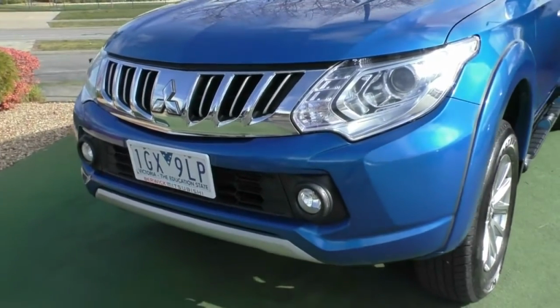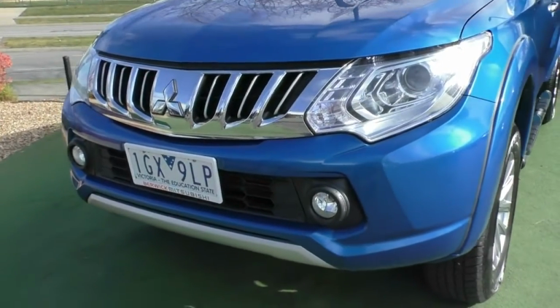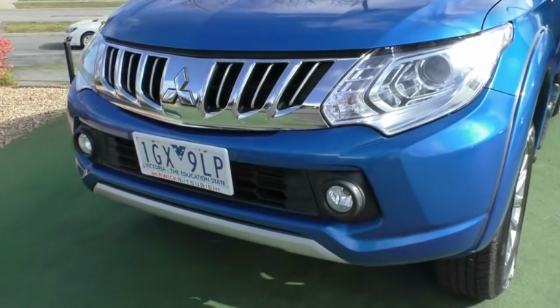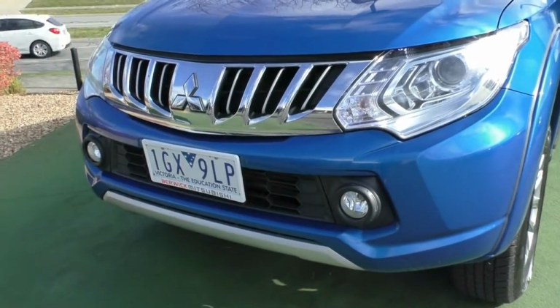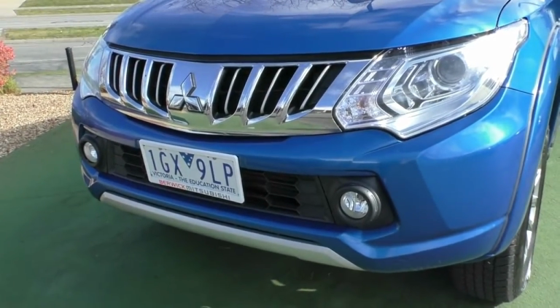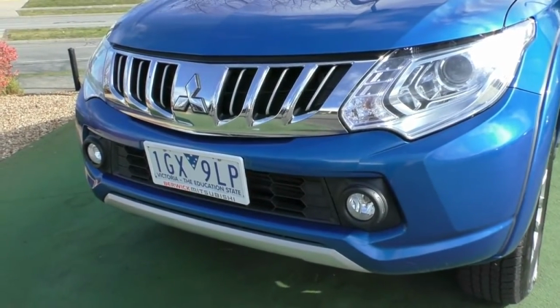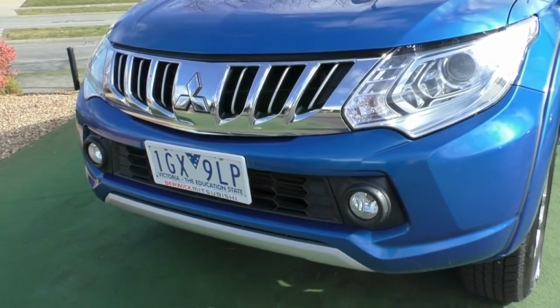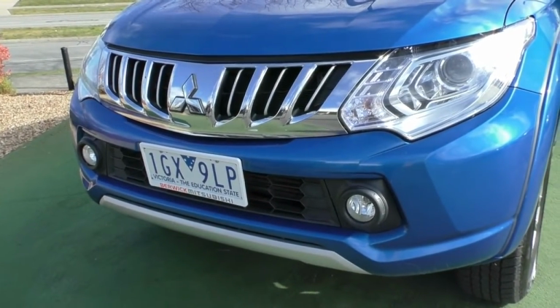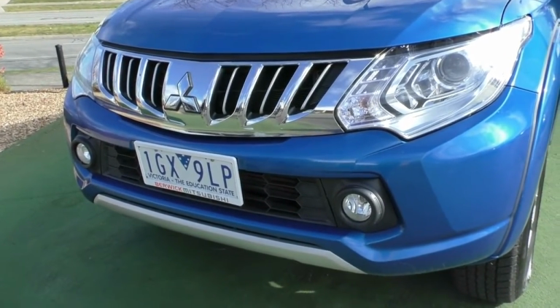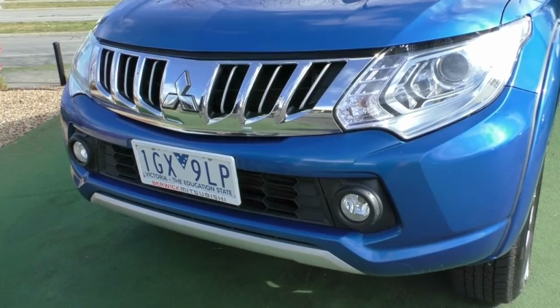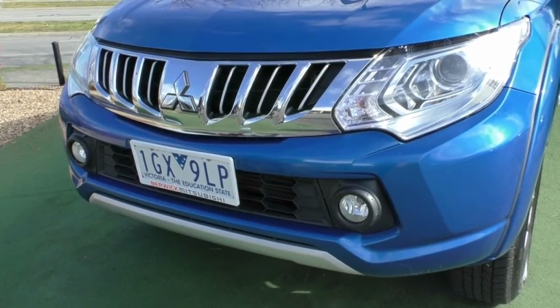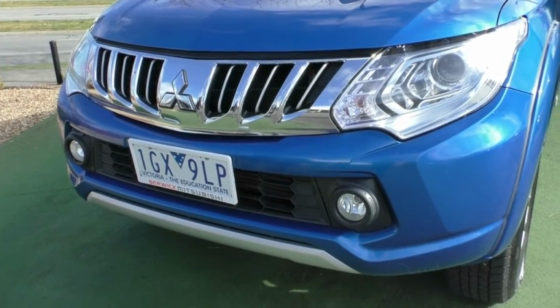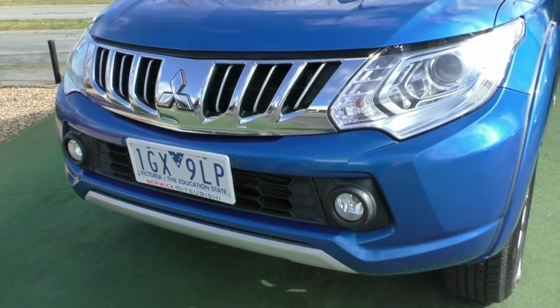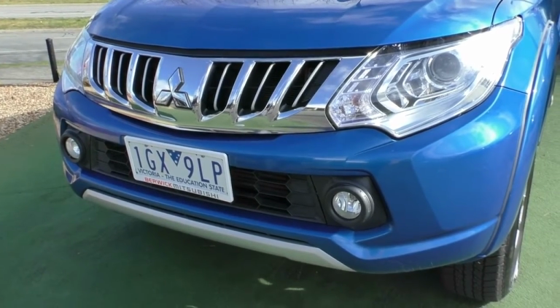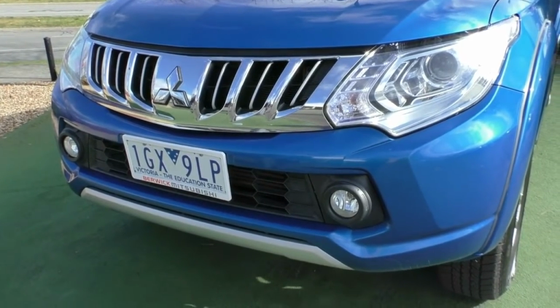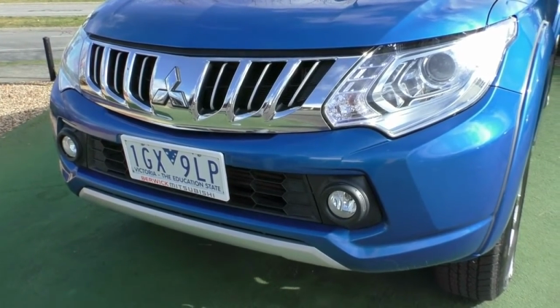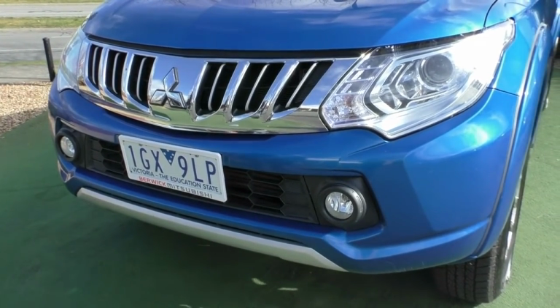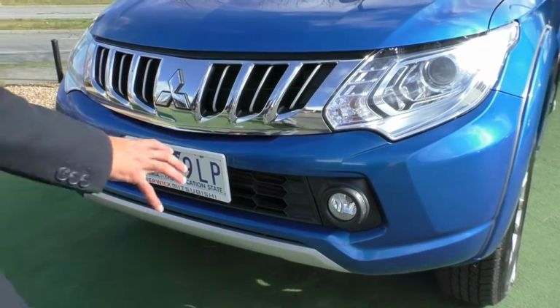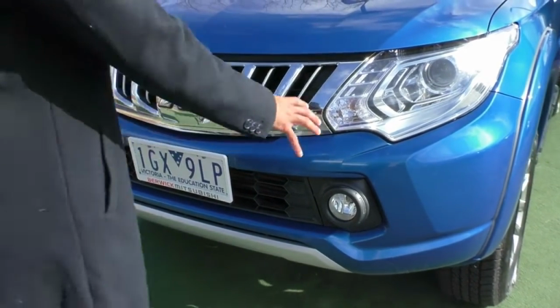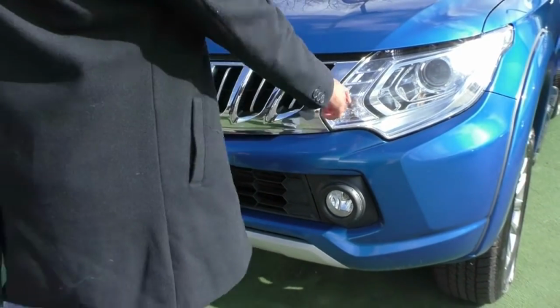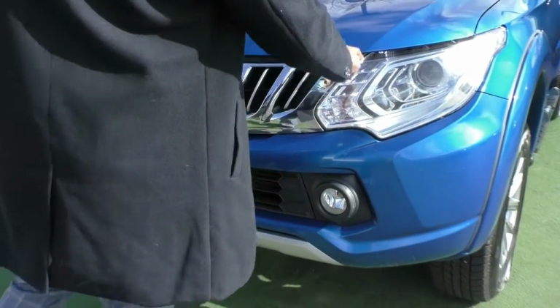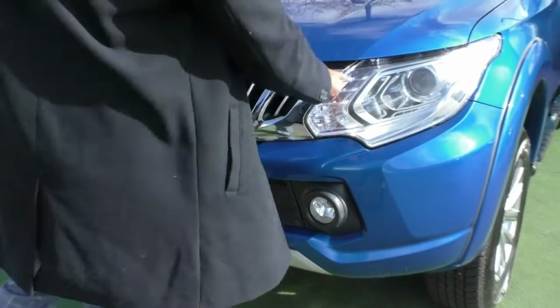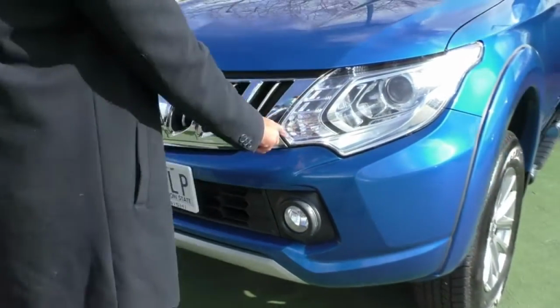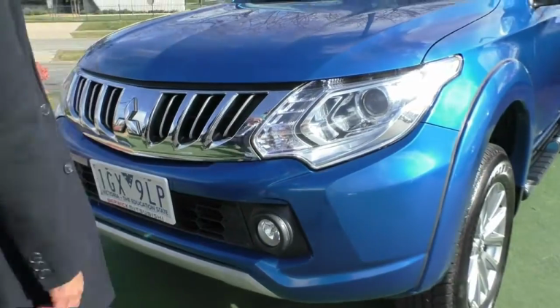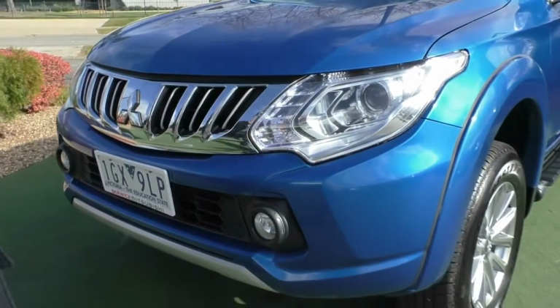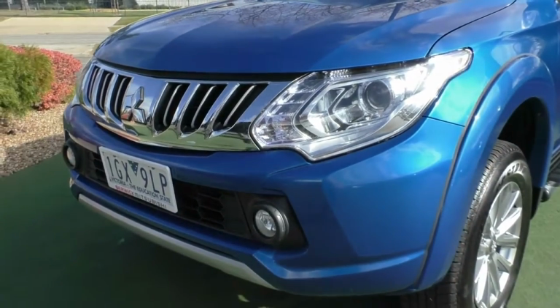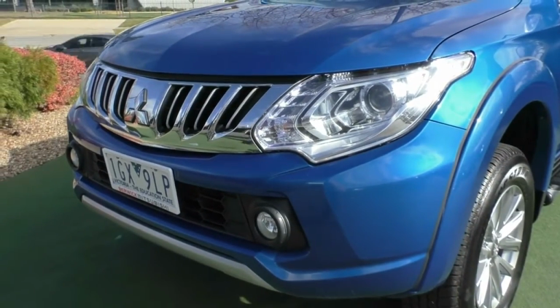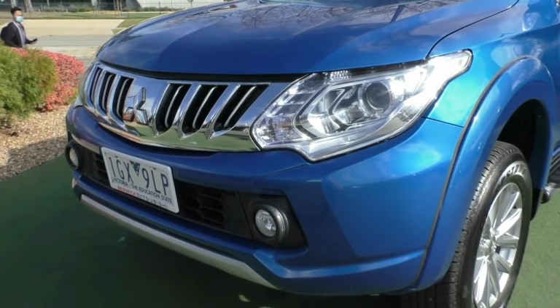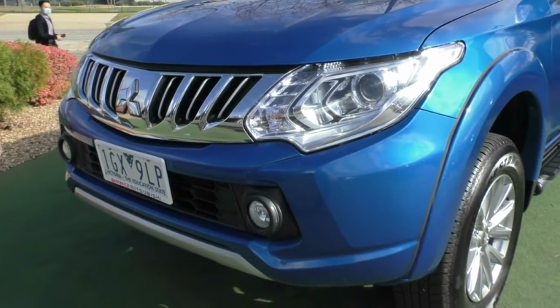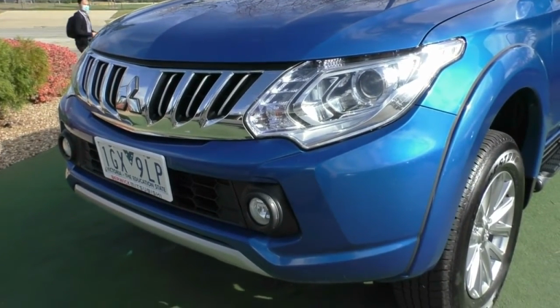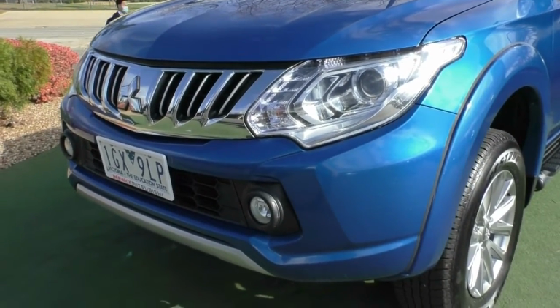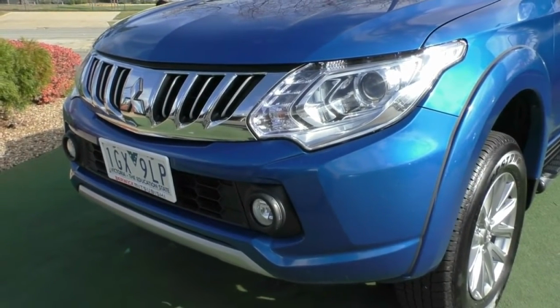At the front end, you can see the MQs do get that nice chrome front grille. It's a beautiful looking front end, nice and elegant. You've got nice big headlights with the daytime running lamps just in there as well. Down the bottom, we have also got the fog lights fitted.